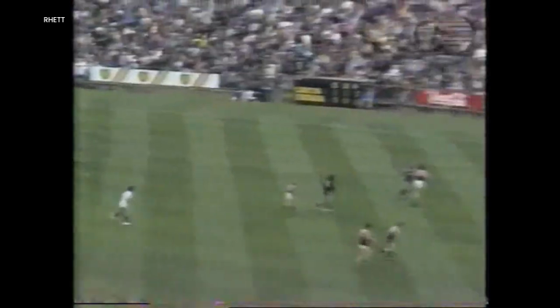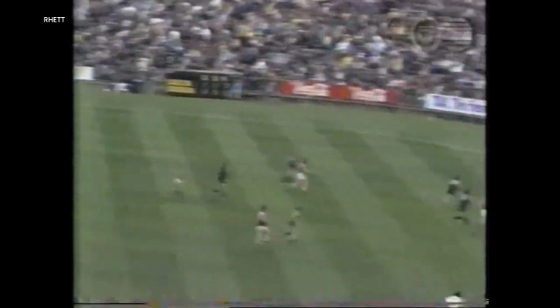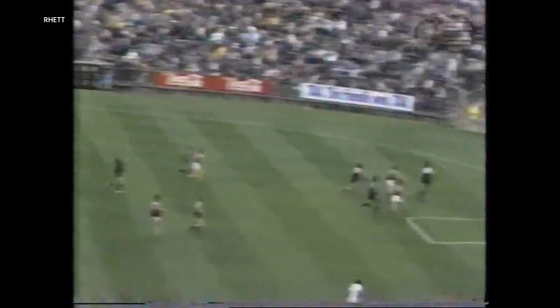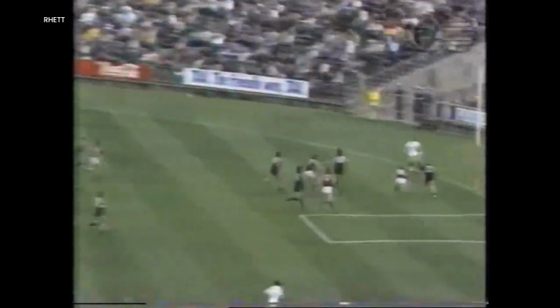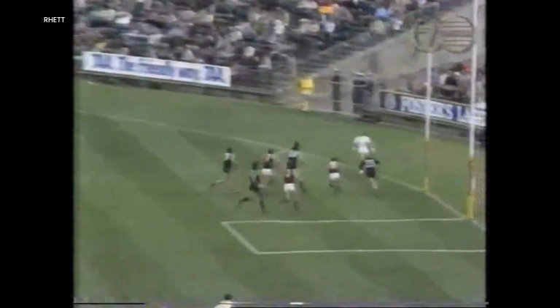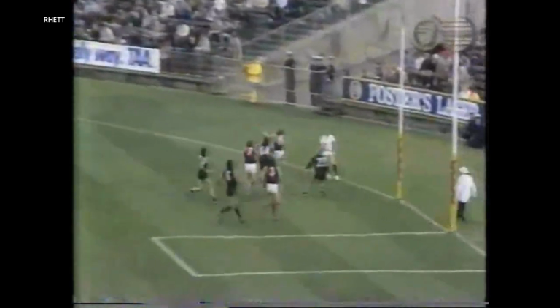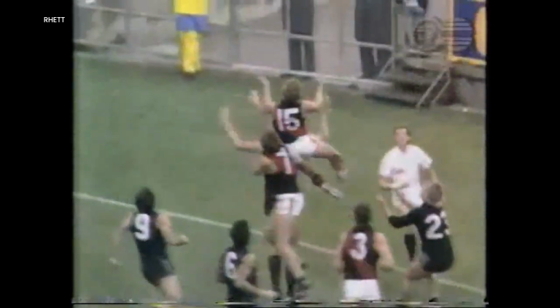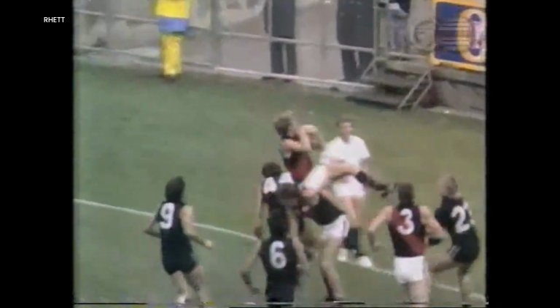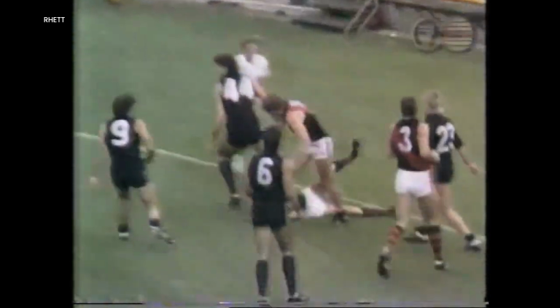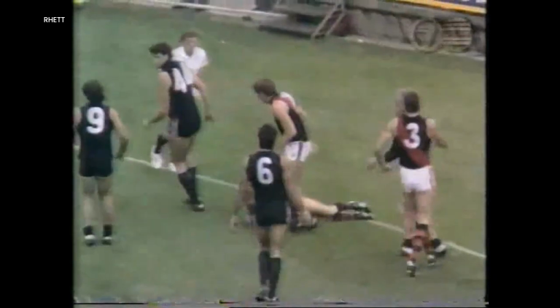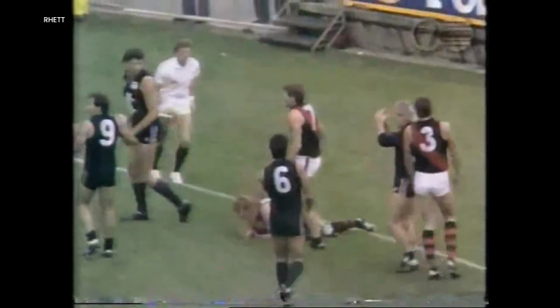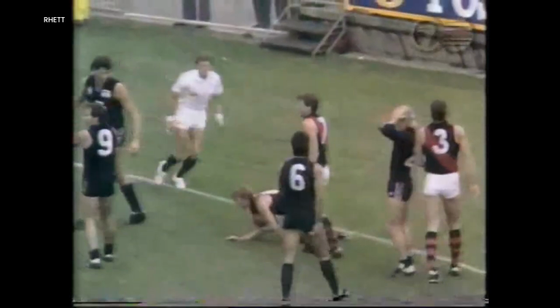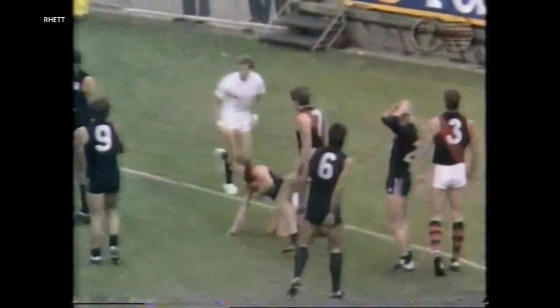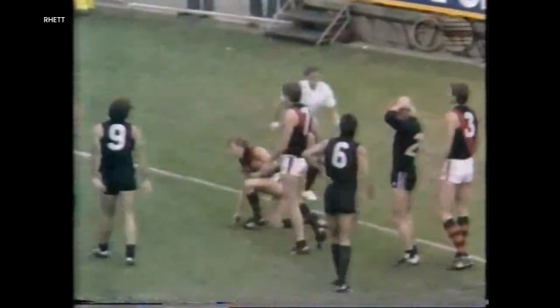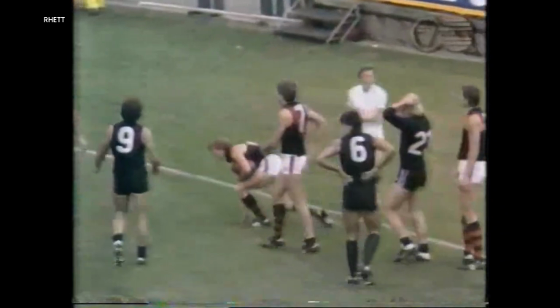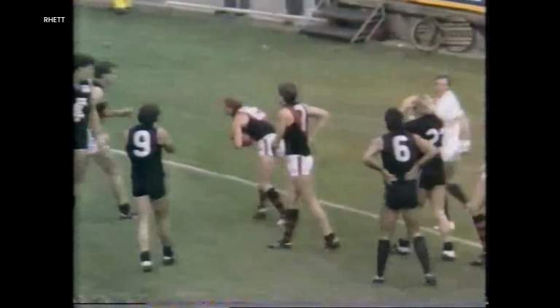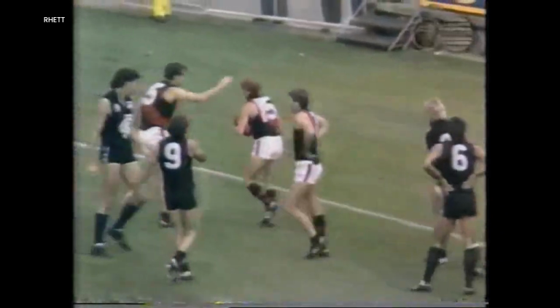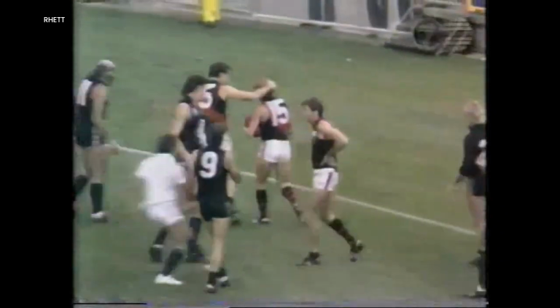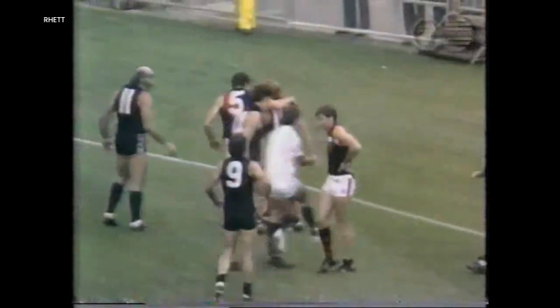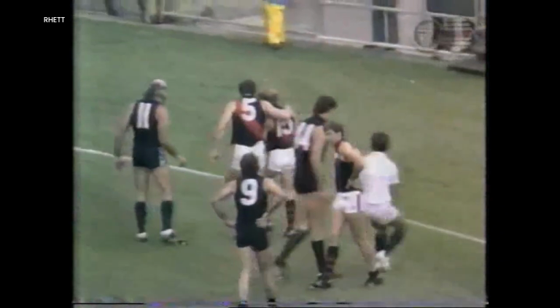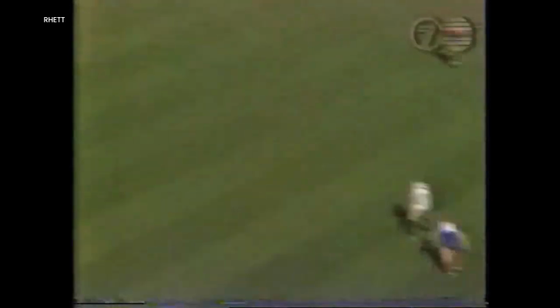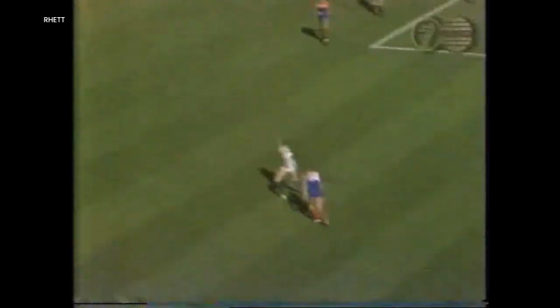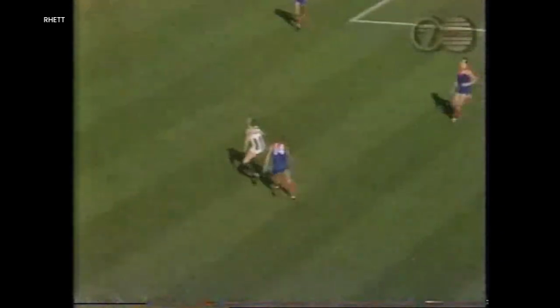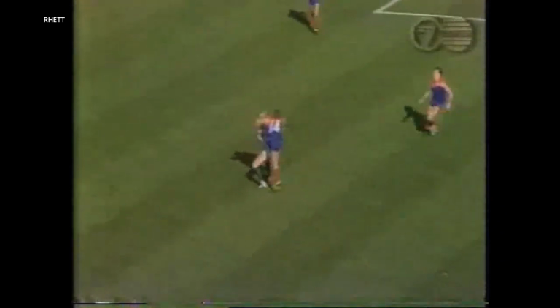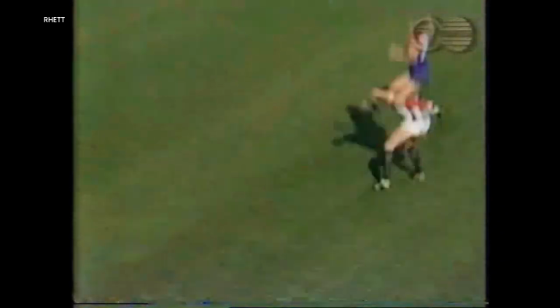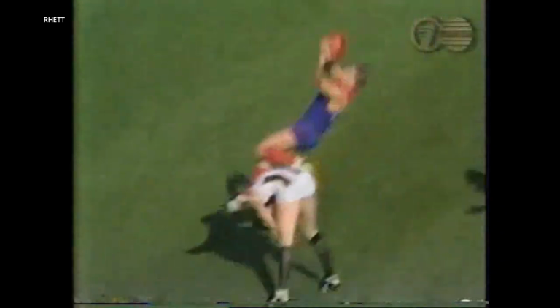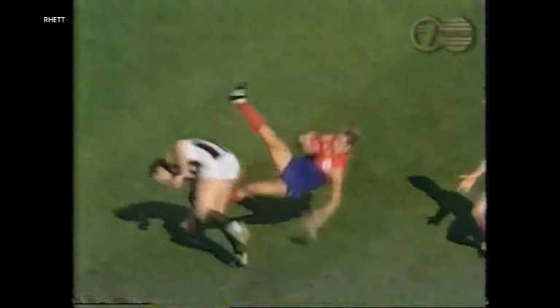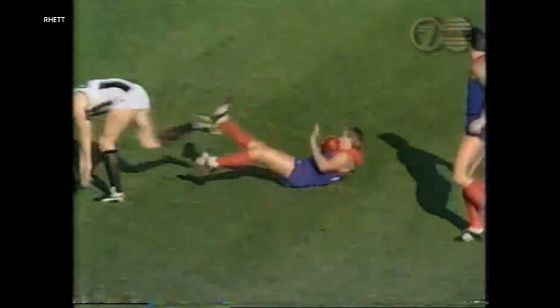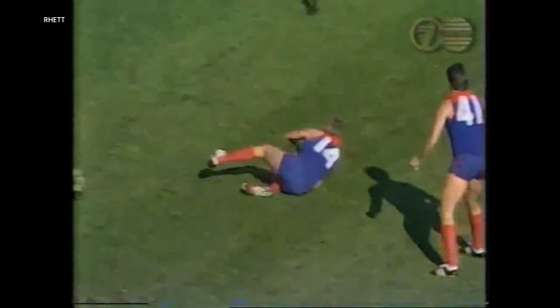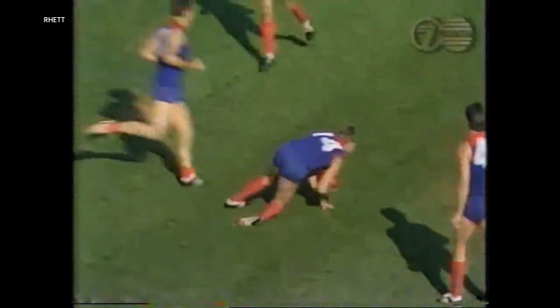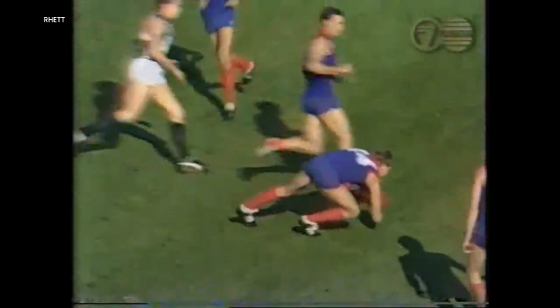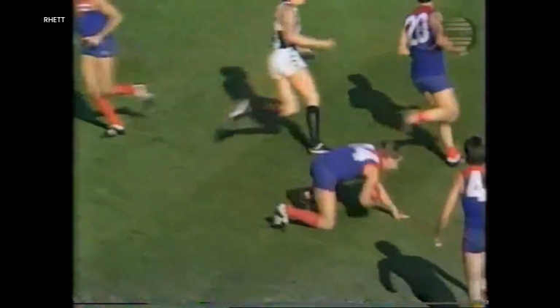One of the best kicks in the Essendon side. Into the 10 minutes — what a mark to Ezard! Oh! What a mark! Shore on the right foot, a high ball, up the hole! Oh, look at that for a mark!